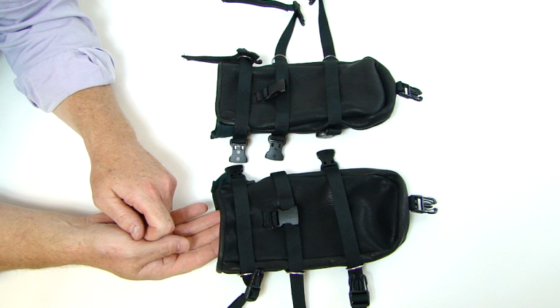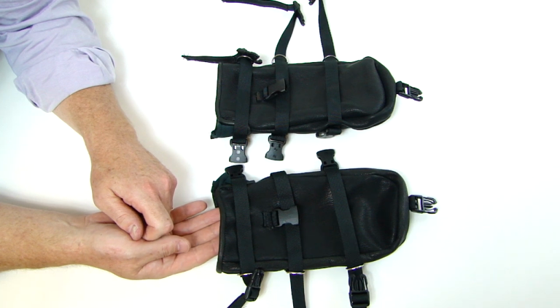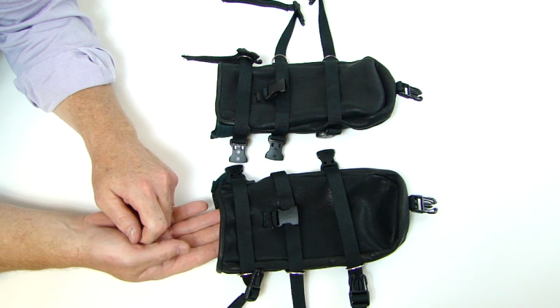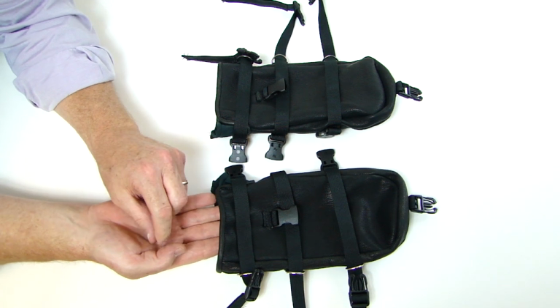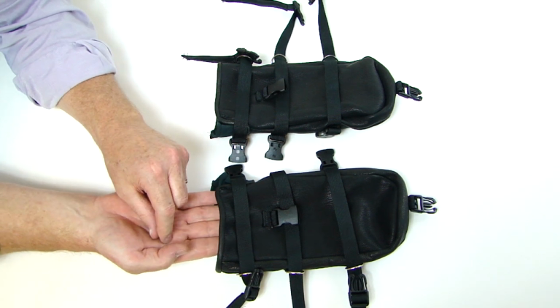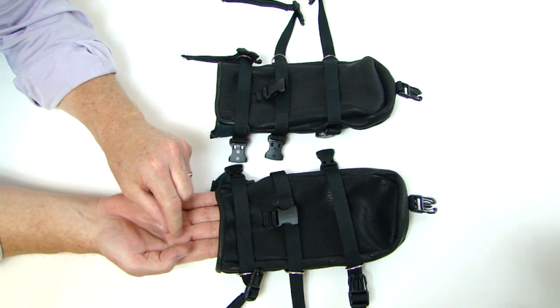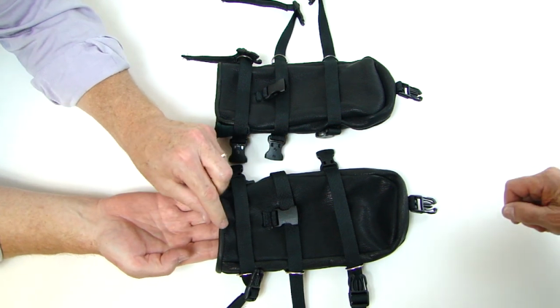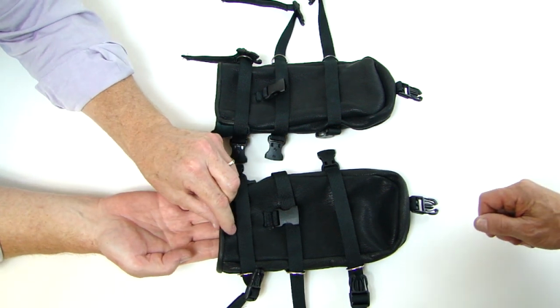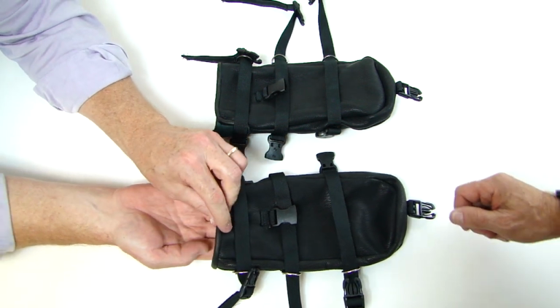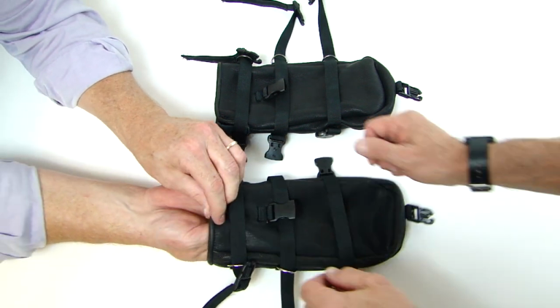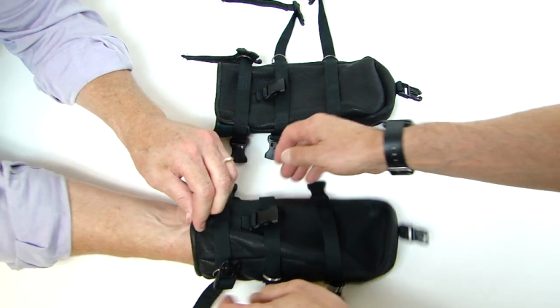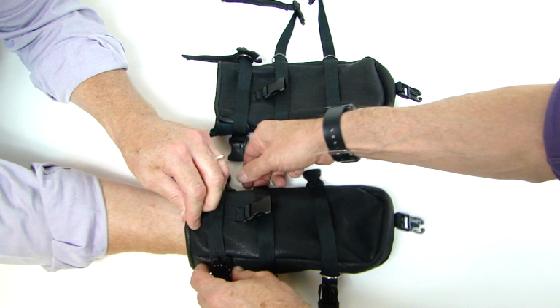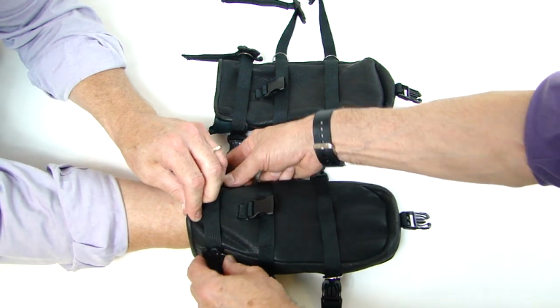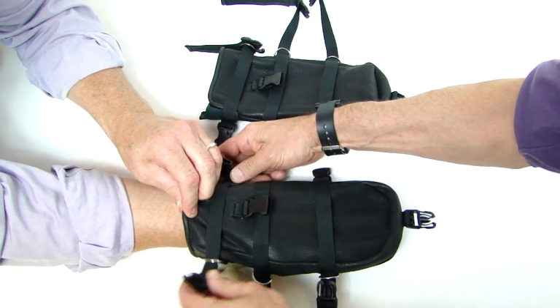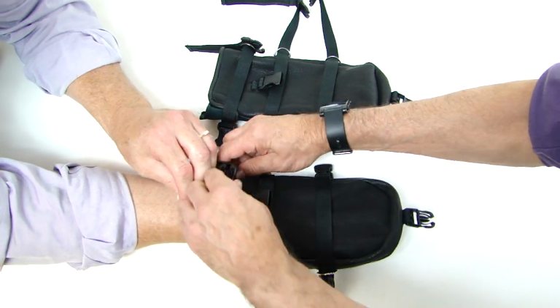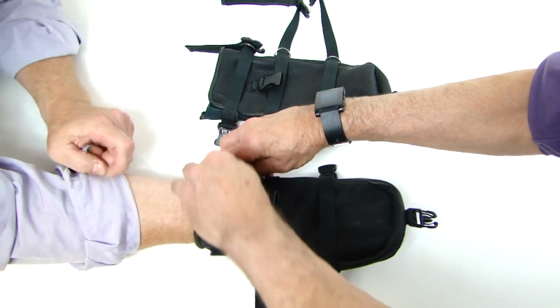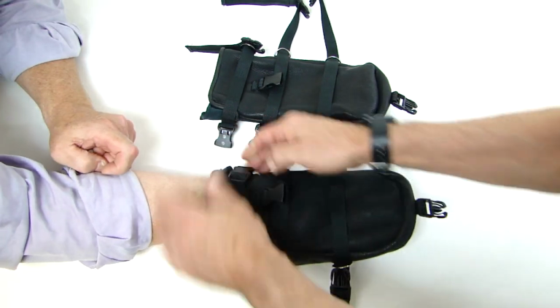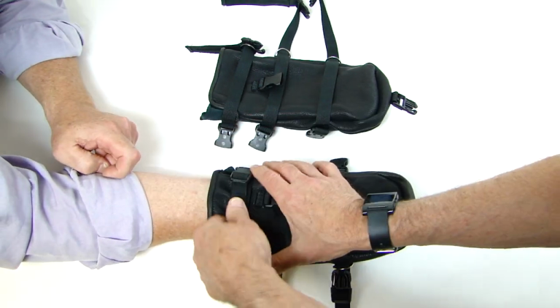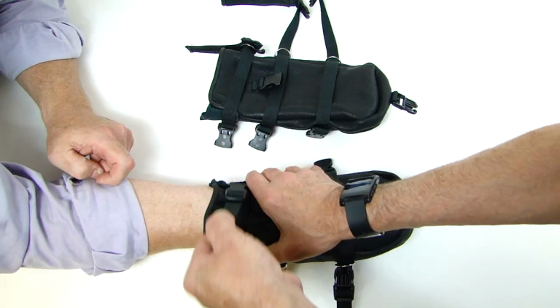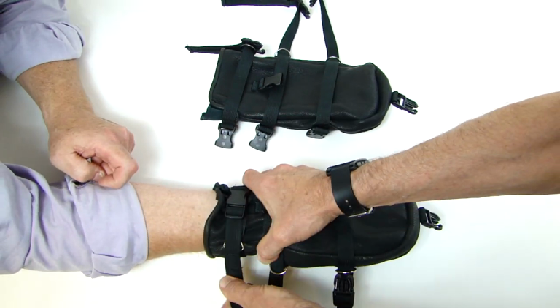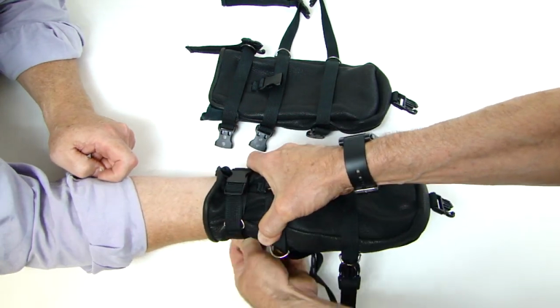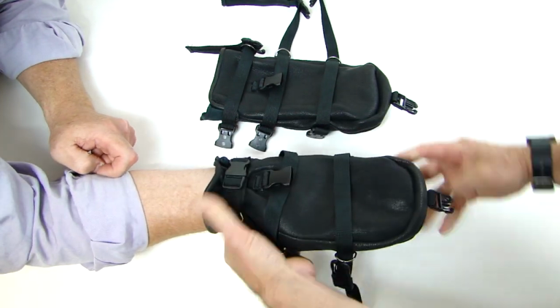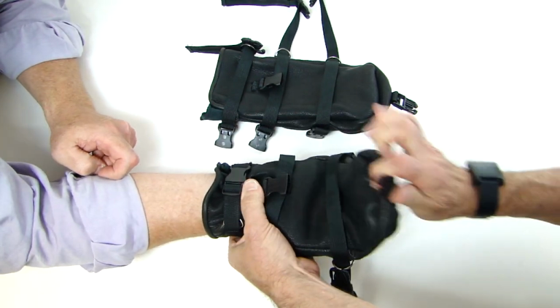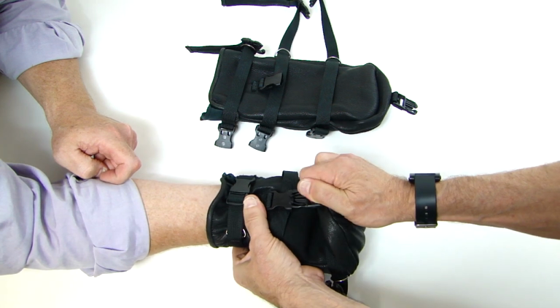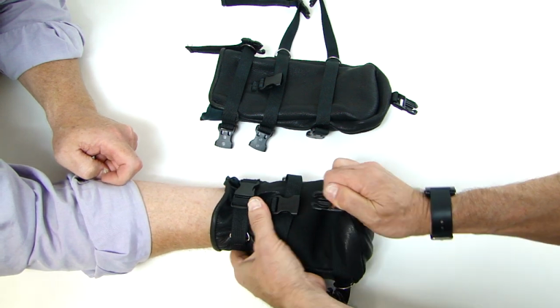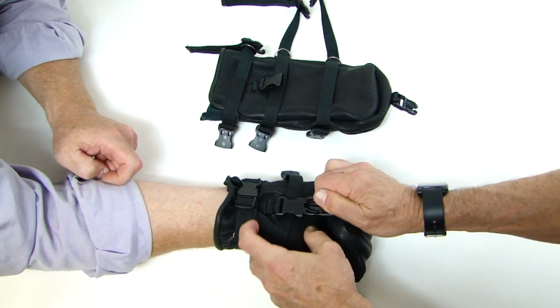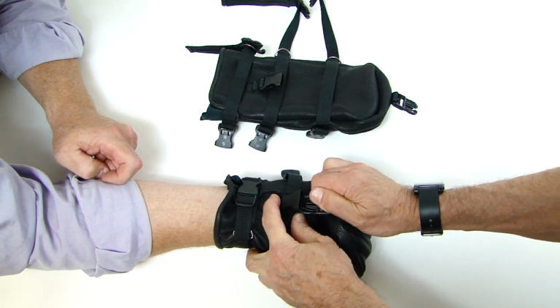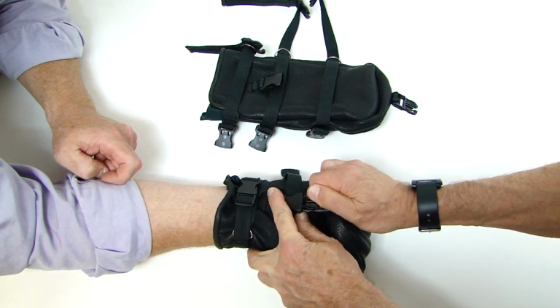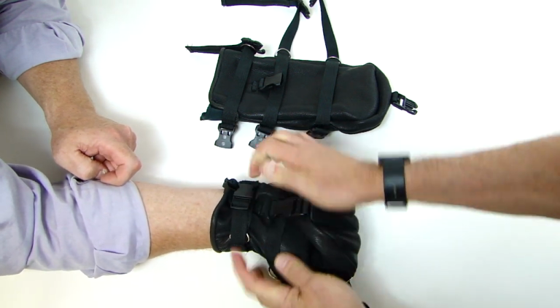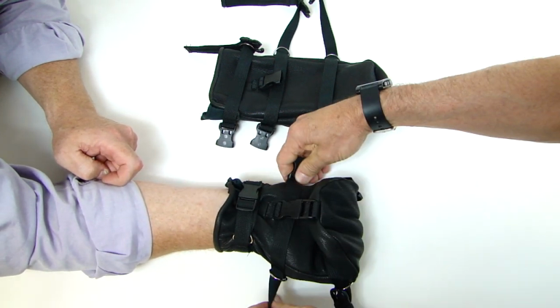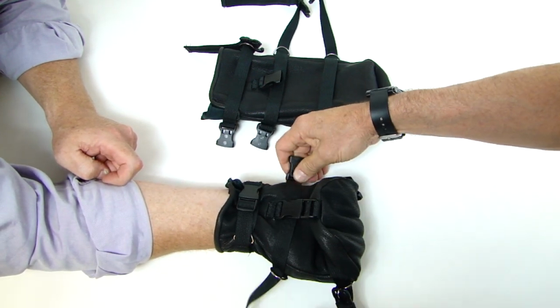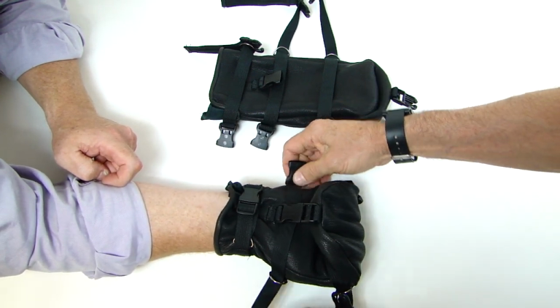Here we are in June 2016 demonstrating the fastening and securing of the SecureFit restraint mitt. Securing the wrist first, then the fingers get clipped in and locked down.